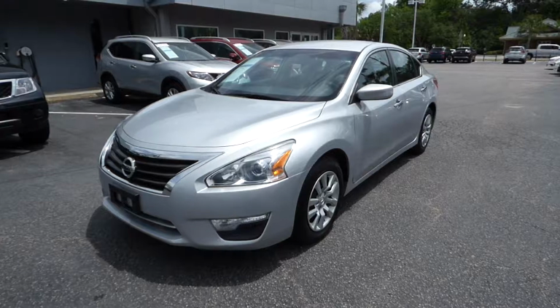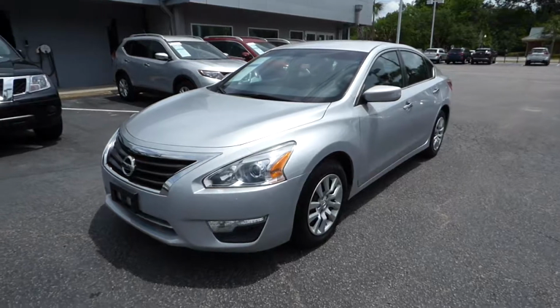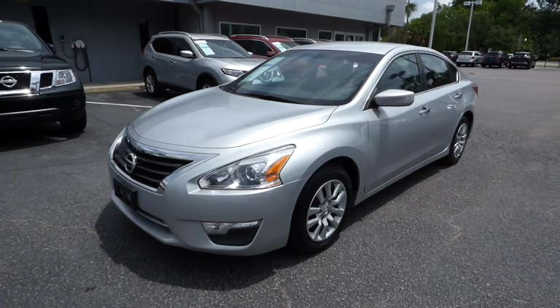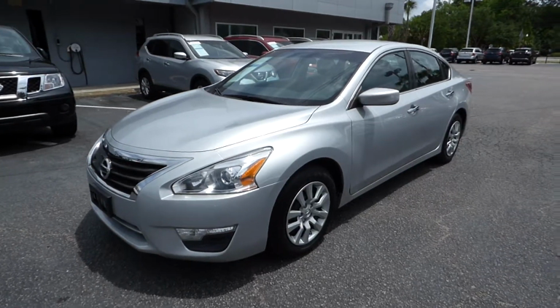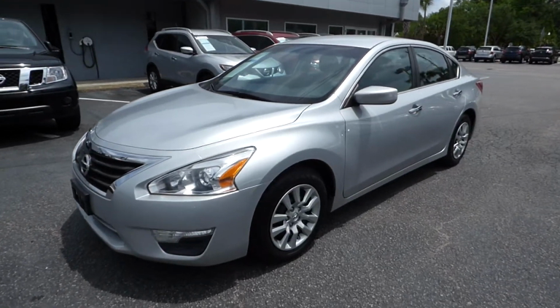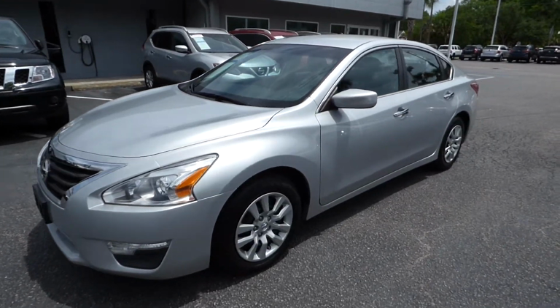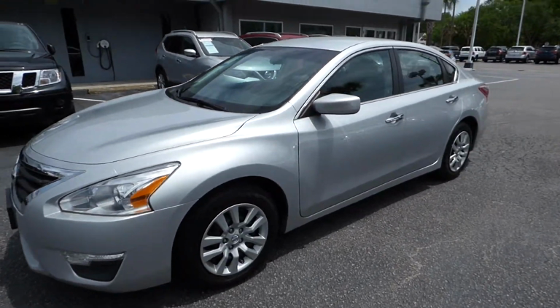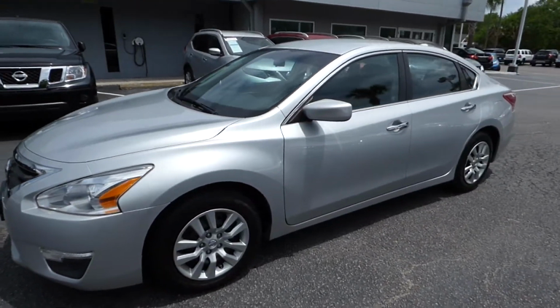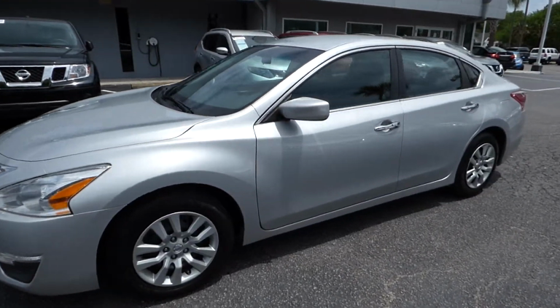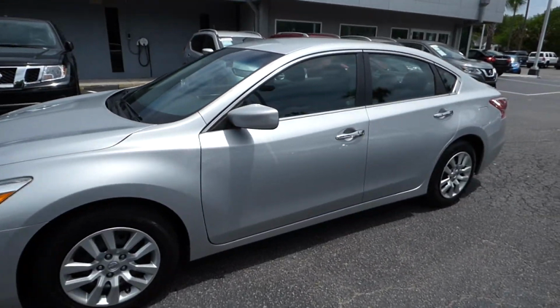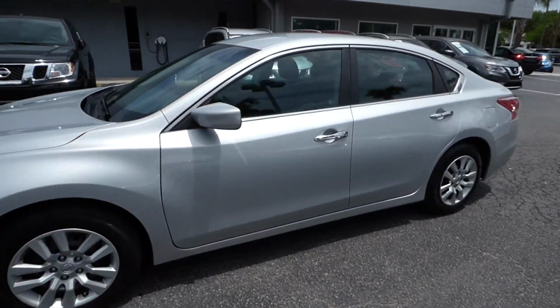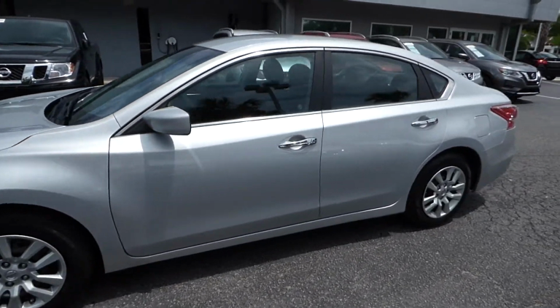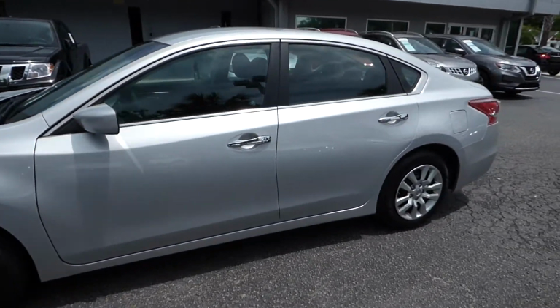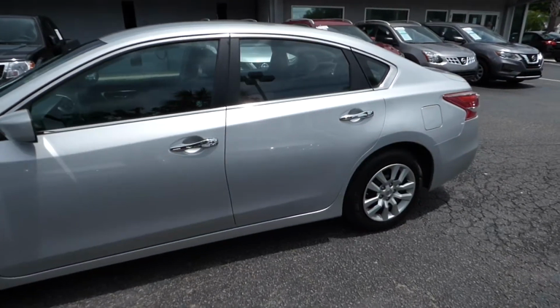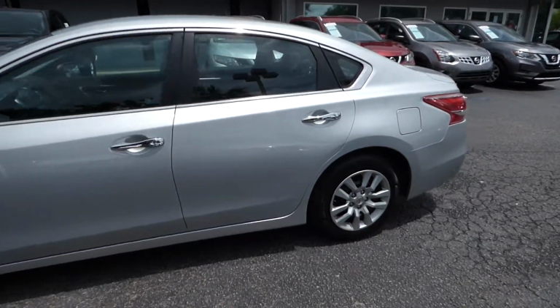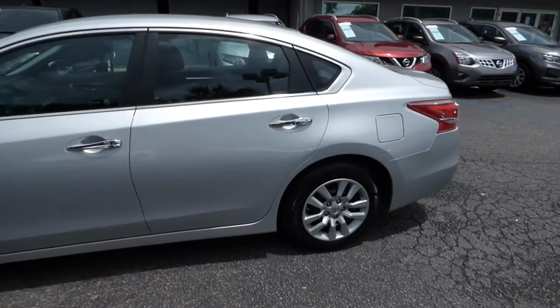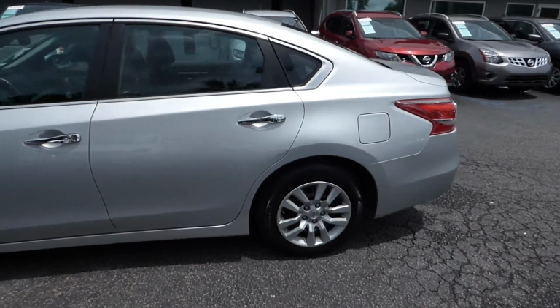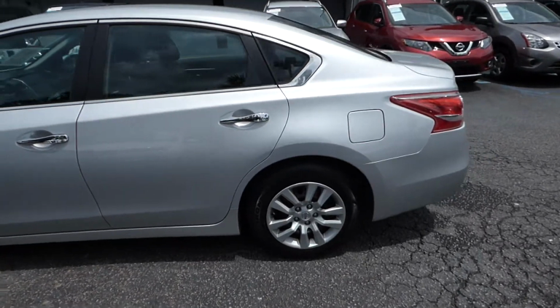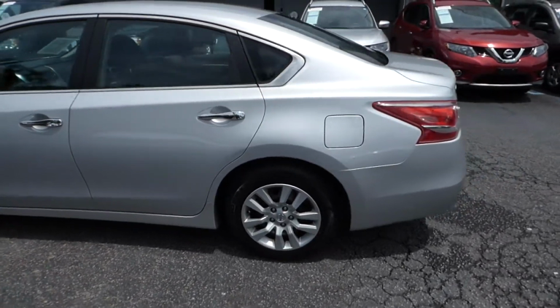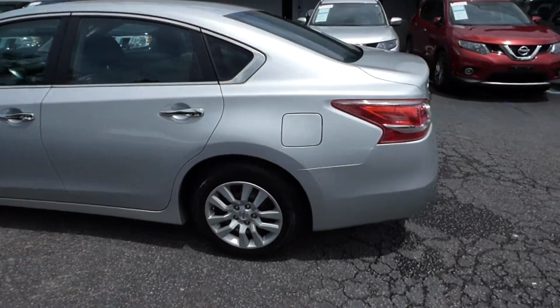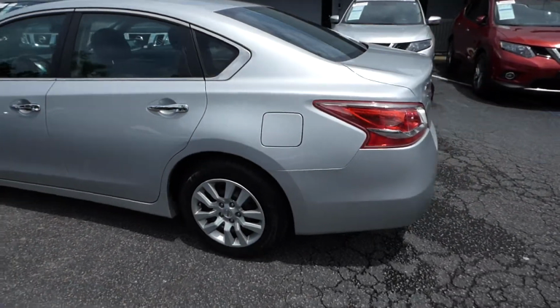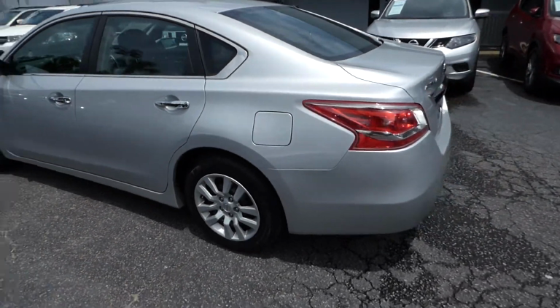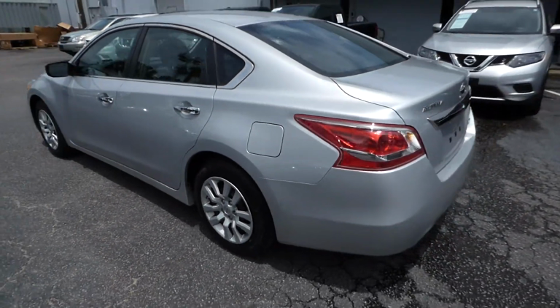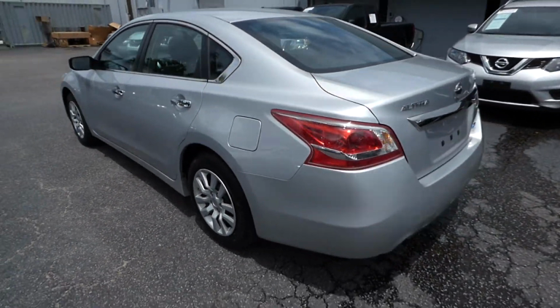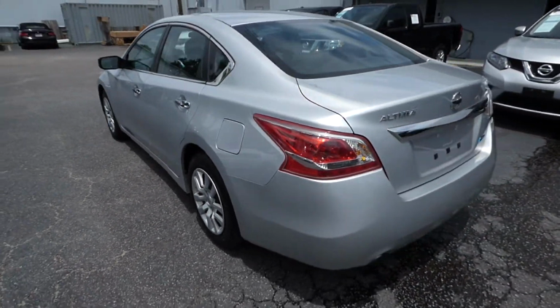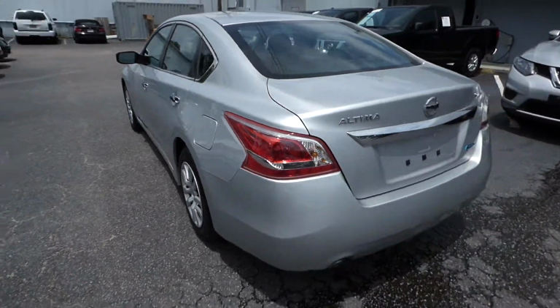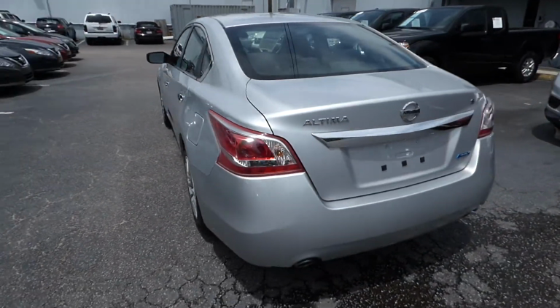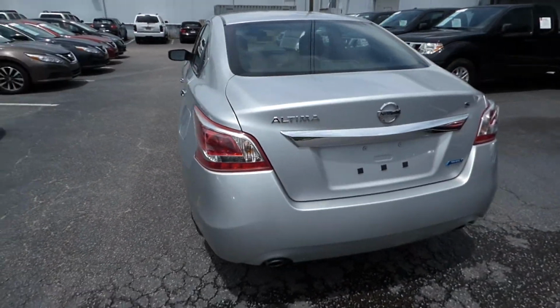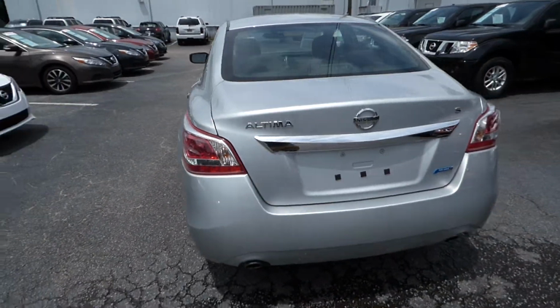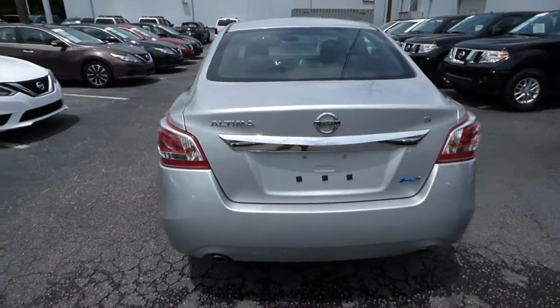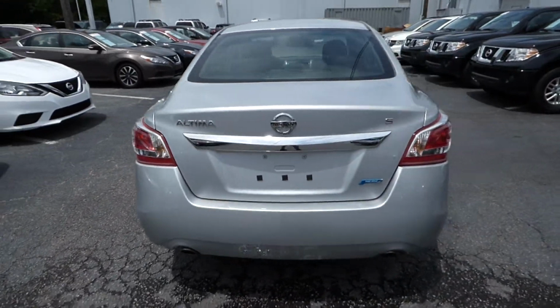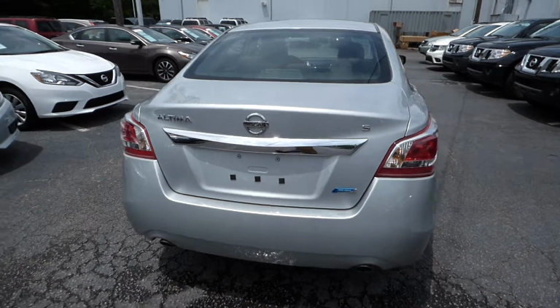Hey everyone, I'm here with our 2013 Nissan Altima S. The vehicle has 40,000 miles and will qualify for our lifetime warranty.